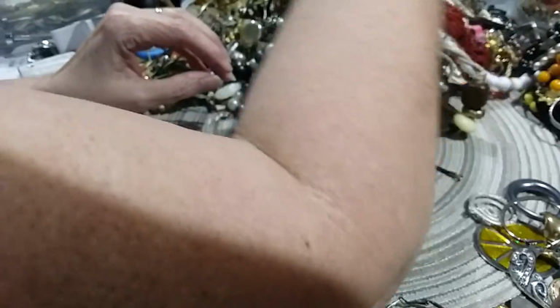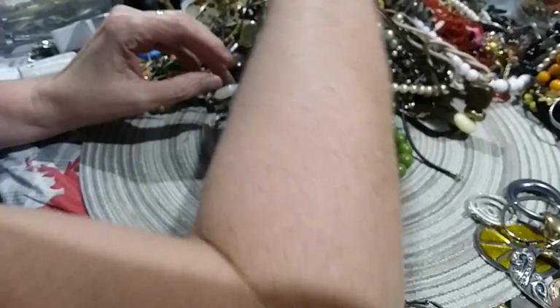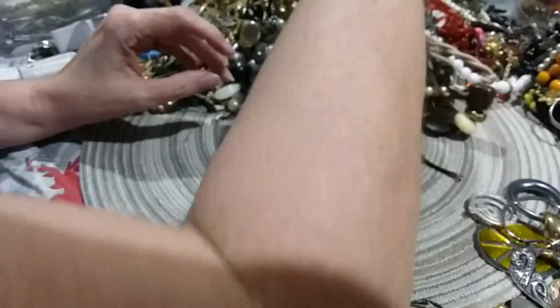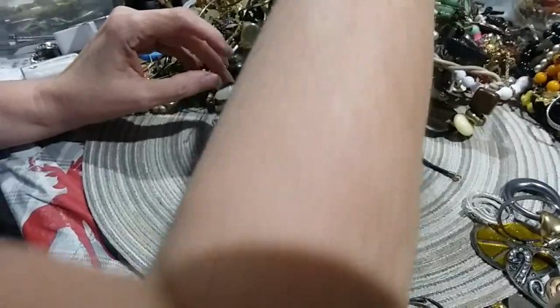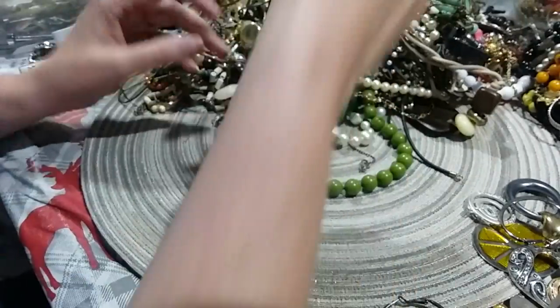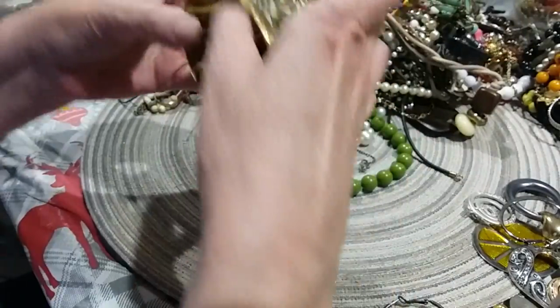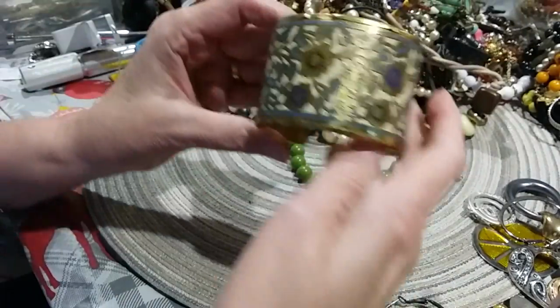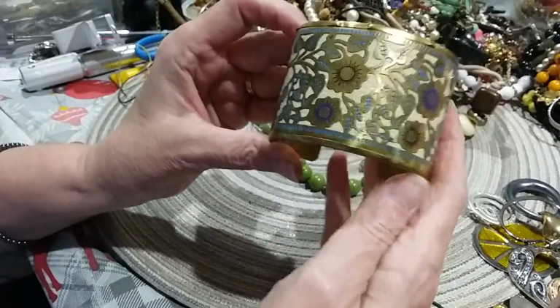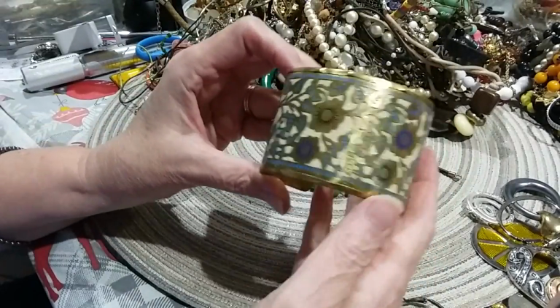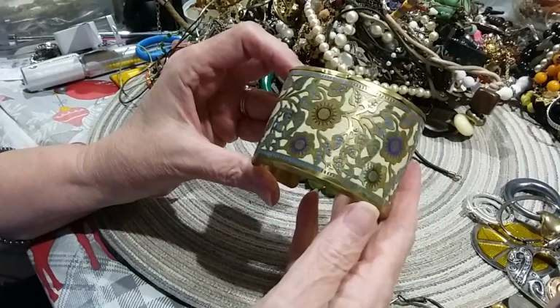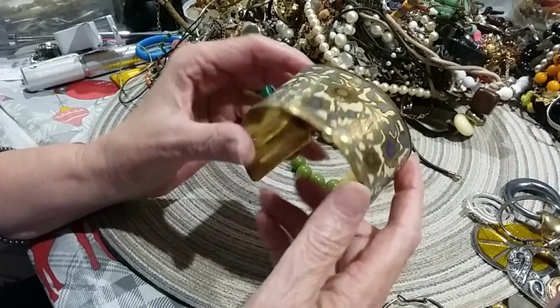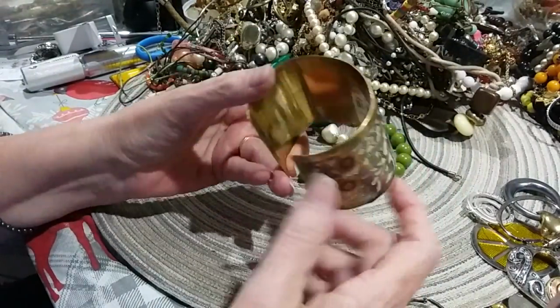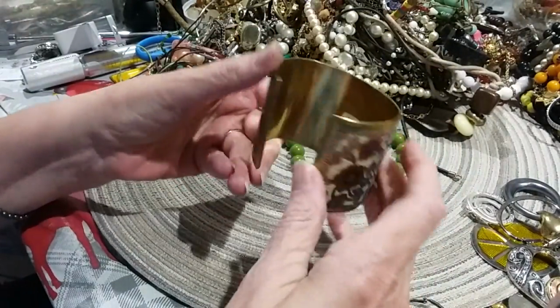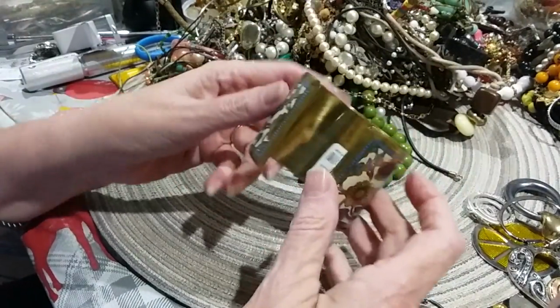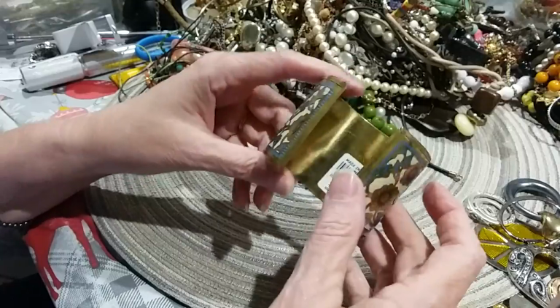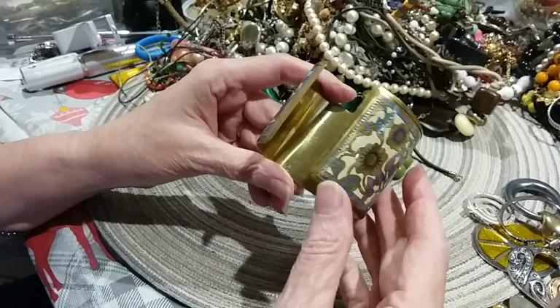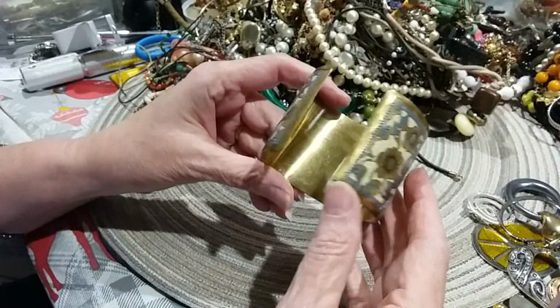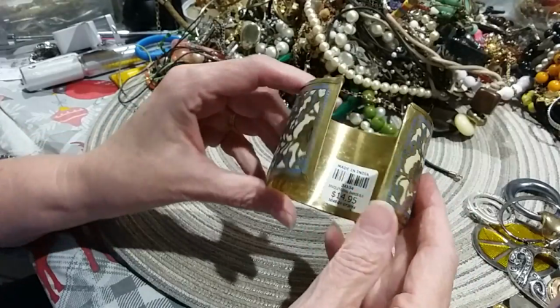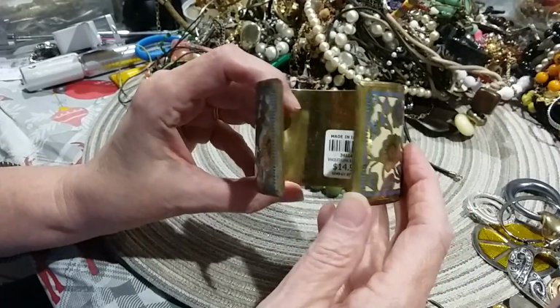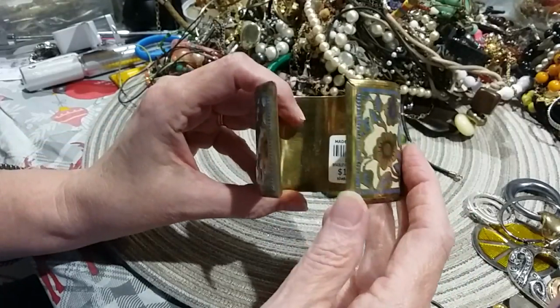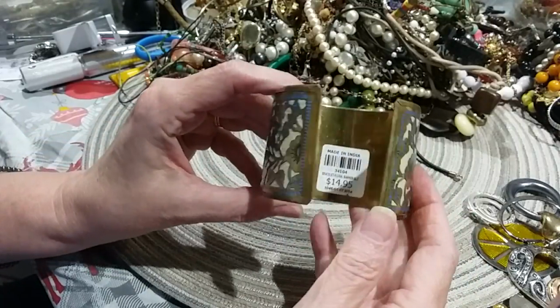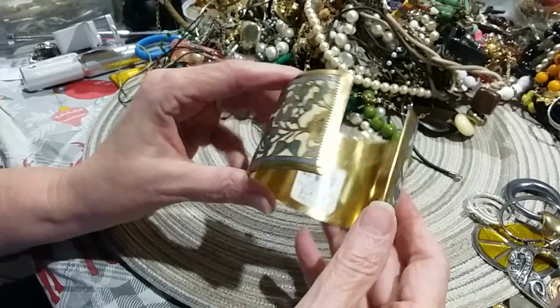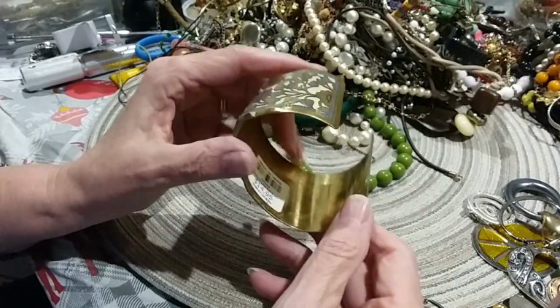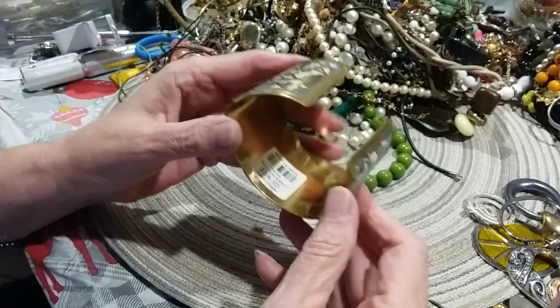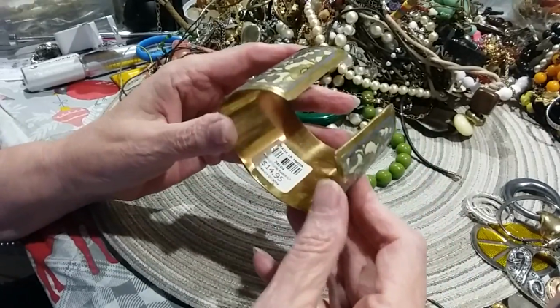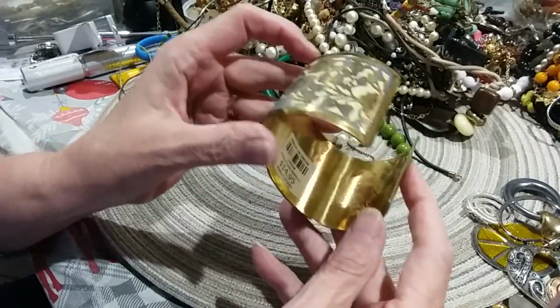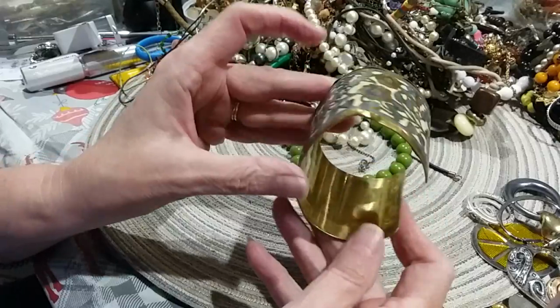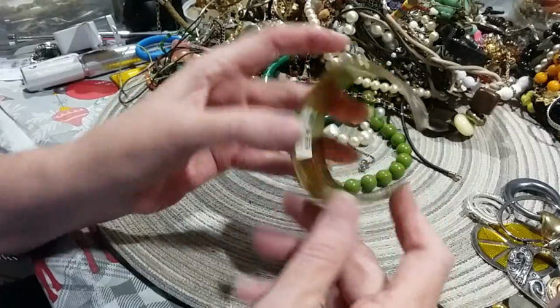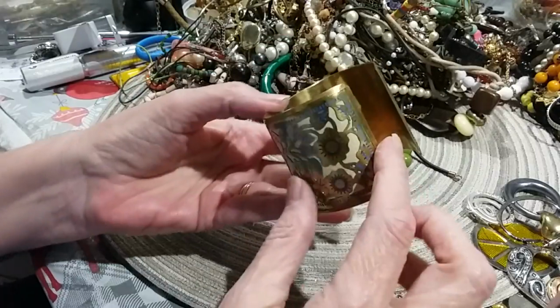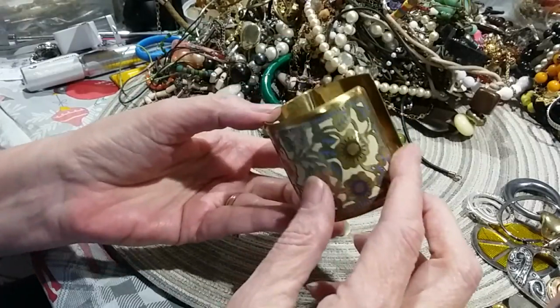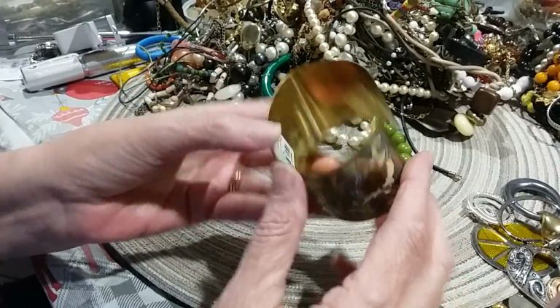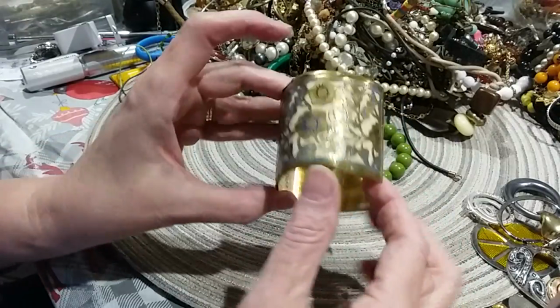Here's a cuff — made in India, marked 14.95. The inside is in good shape but it's been bent here.